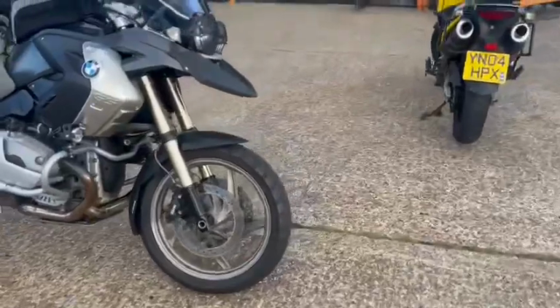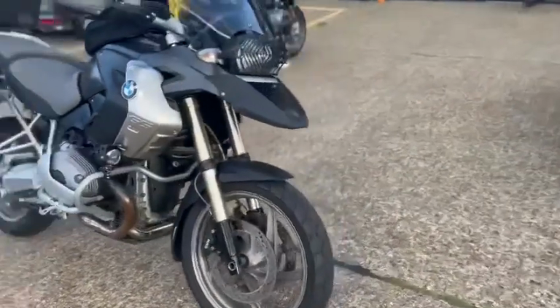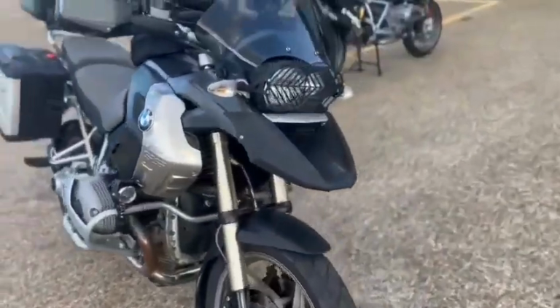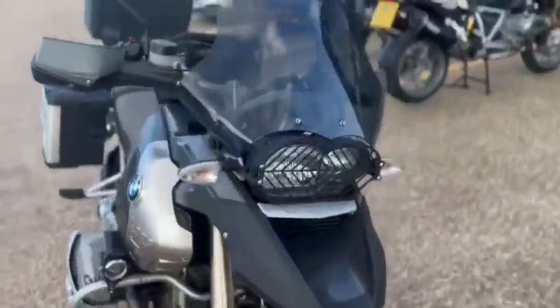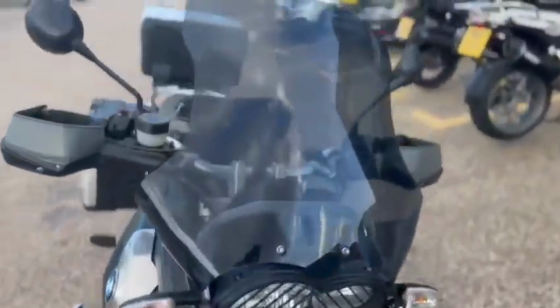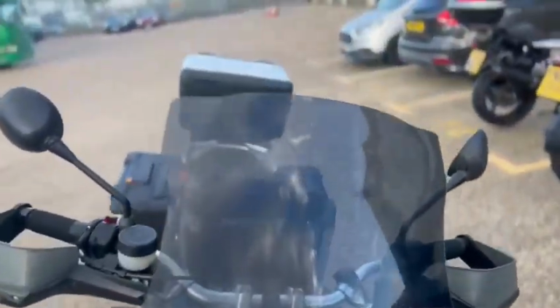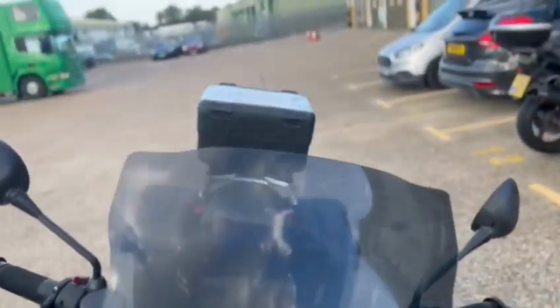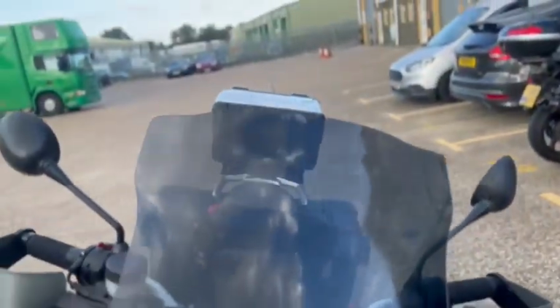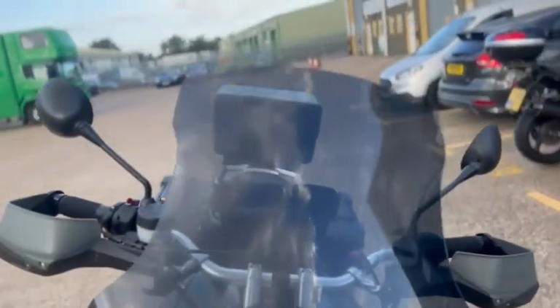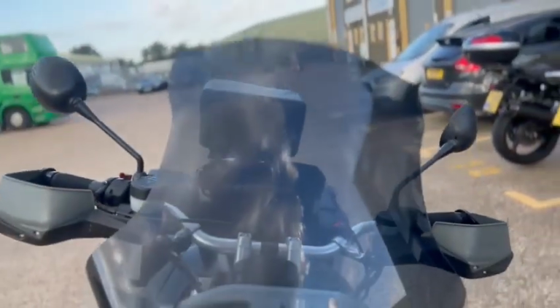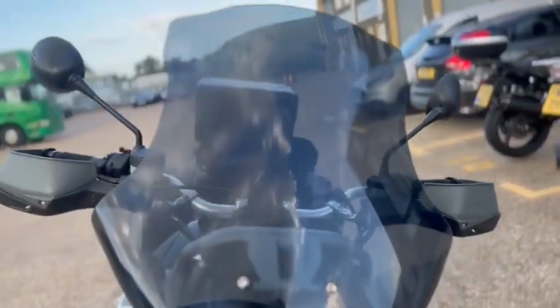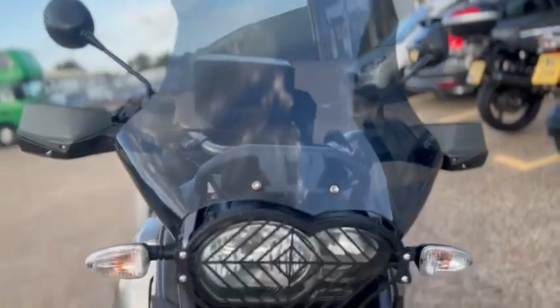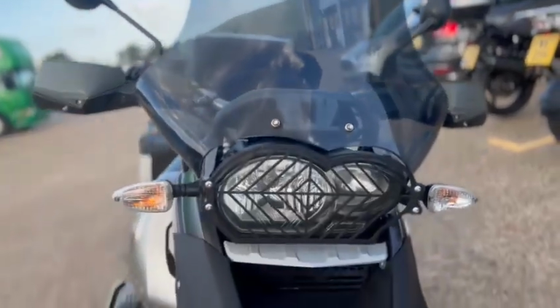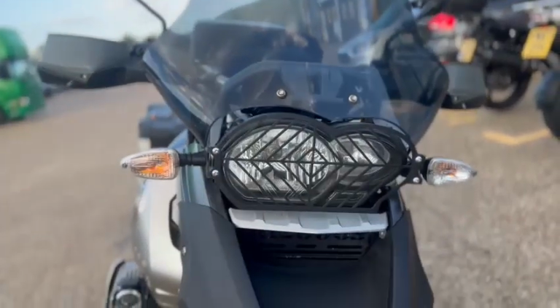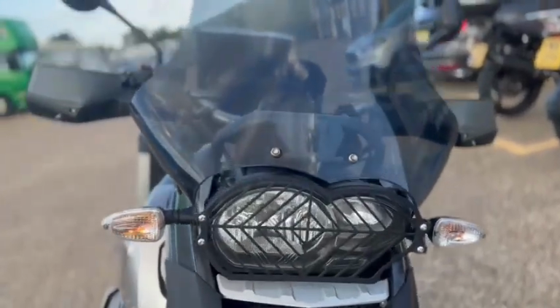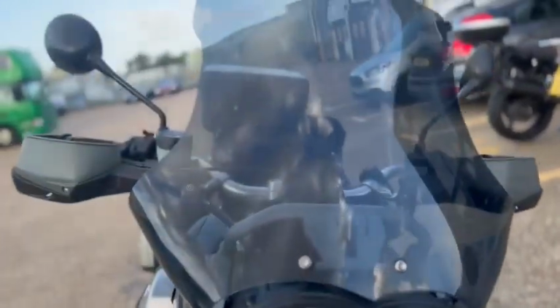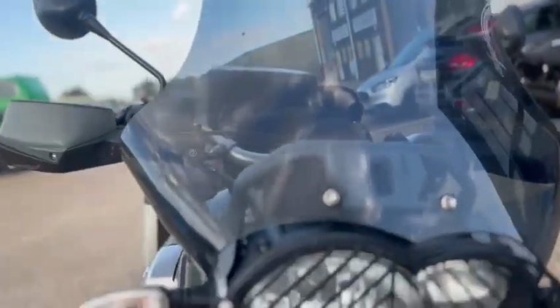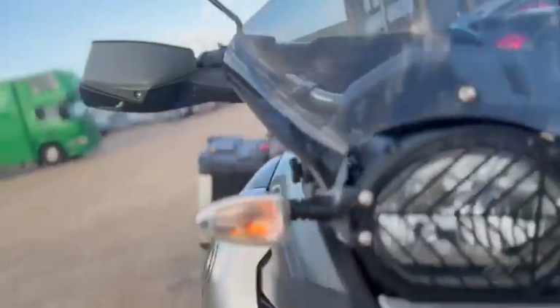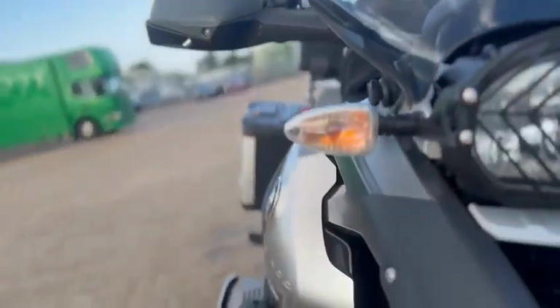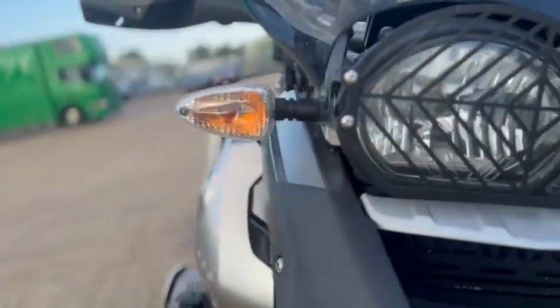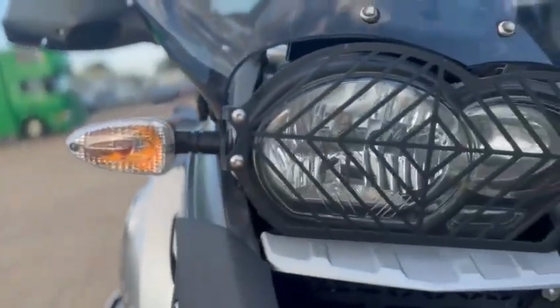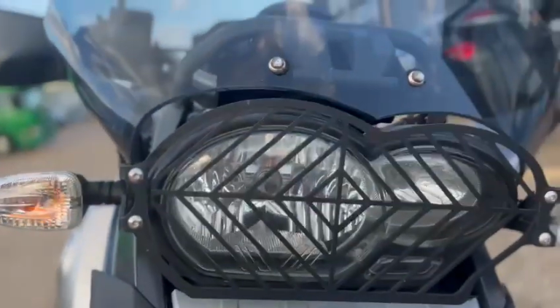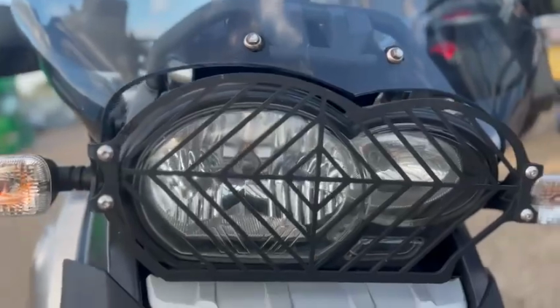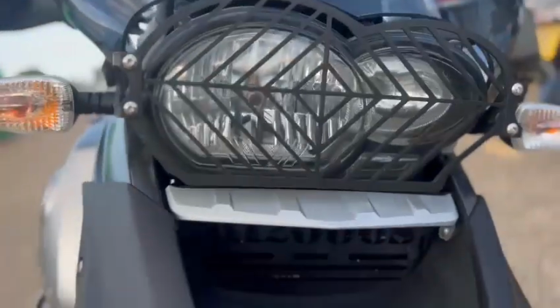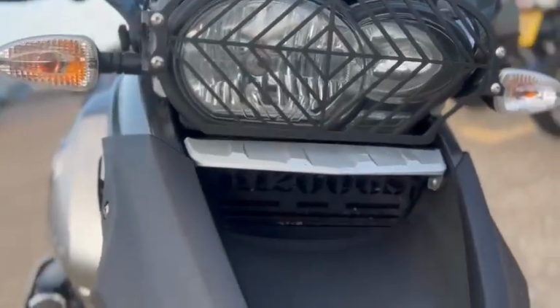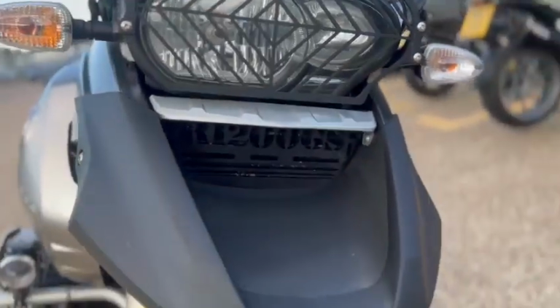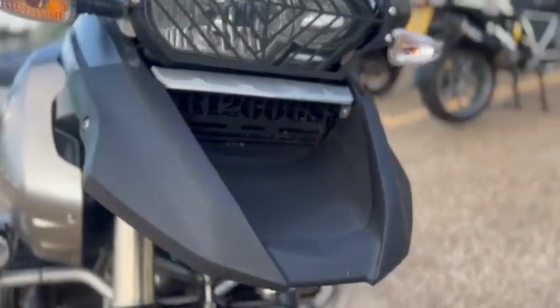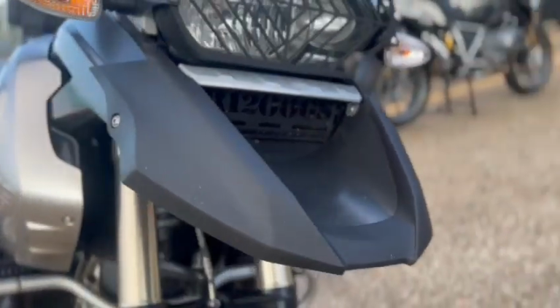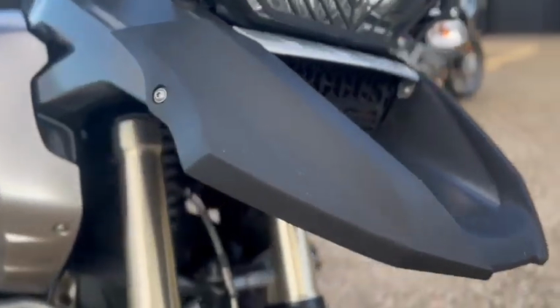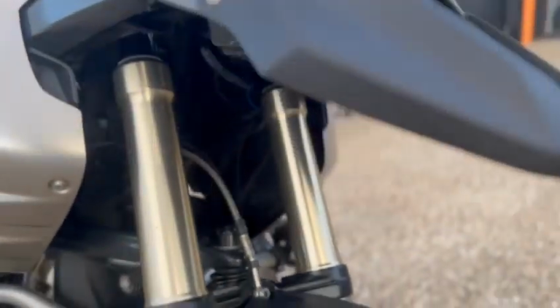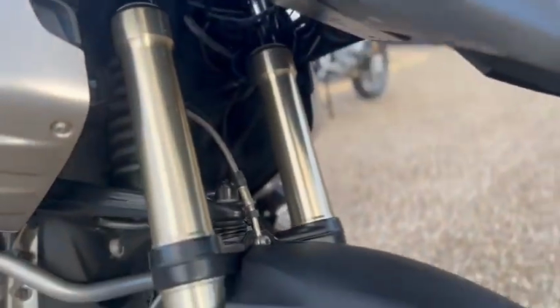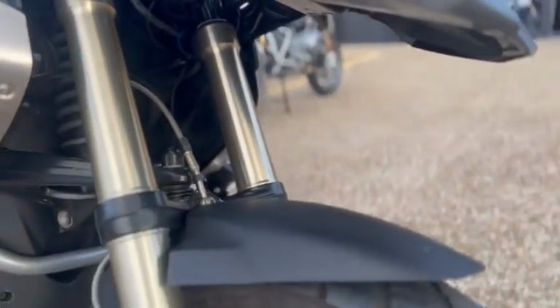We'll start off at the front. It's got a nice tinted screen. The bike's just come off the valet so there's a bit of dirt on there — it'll look a lot better once it's gone through the valeting process. The headlight guard's in nice condition, as is the beak — the guard's nice.